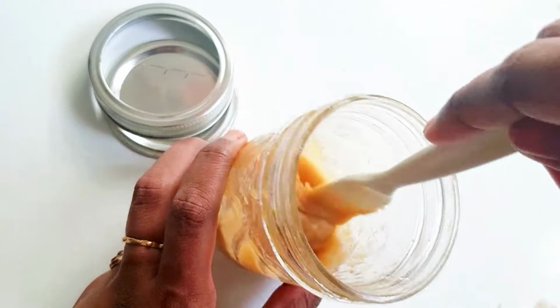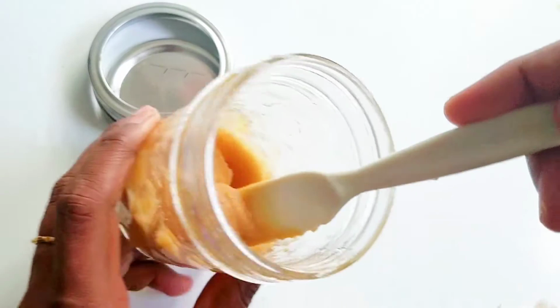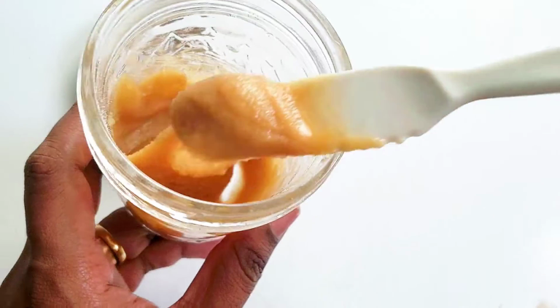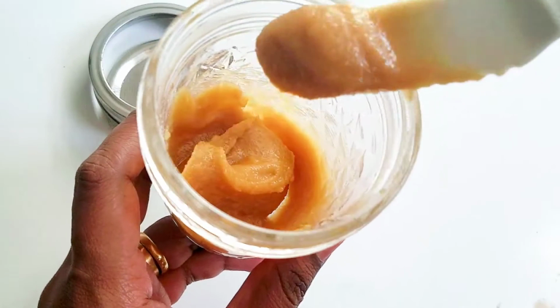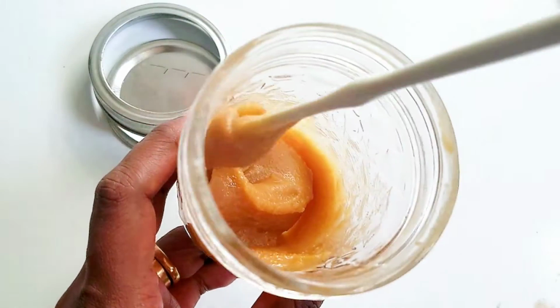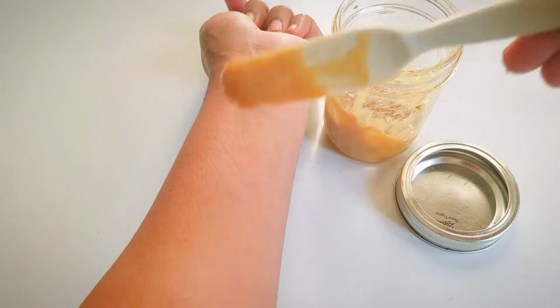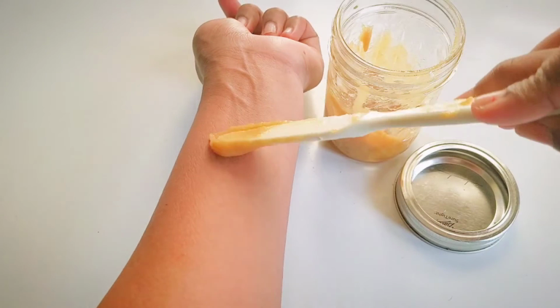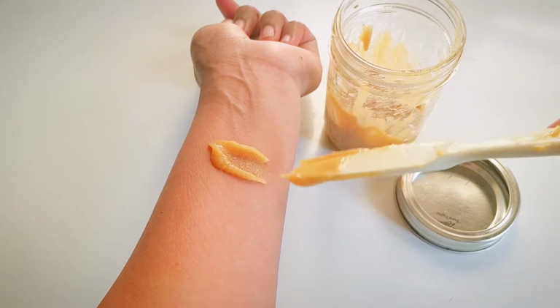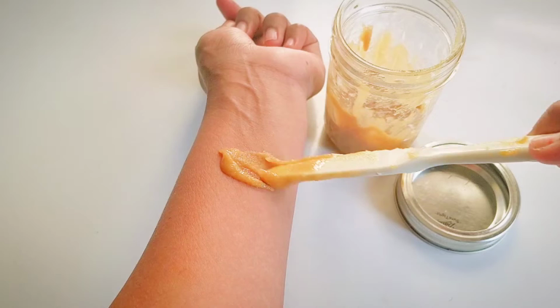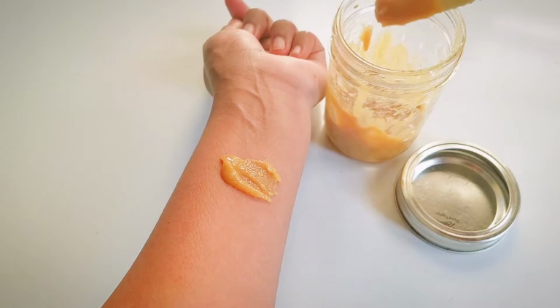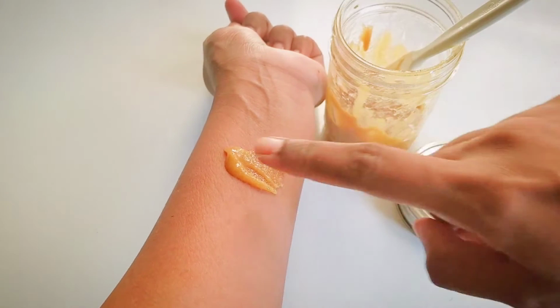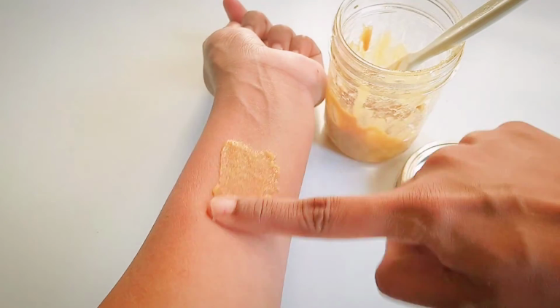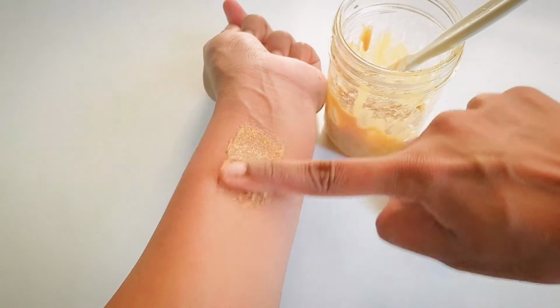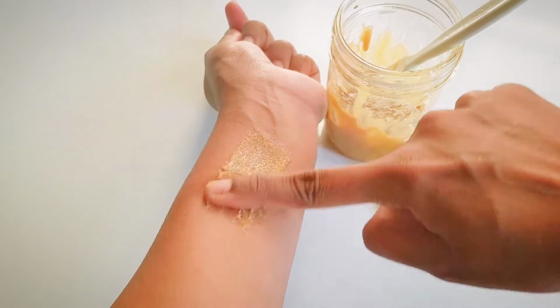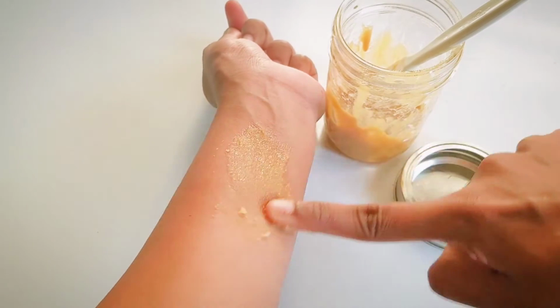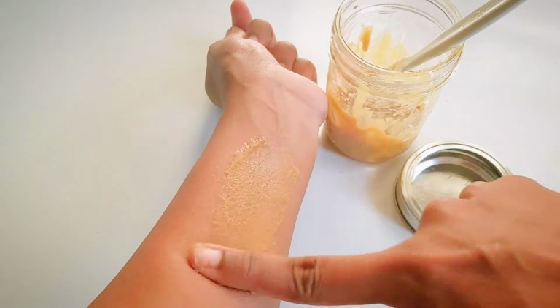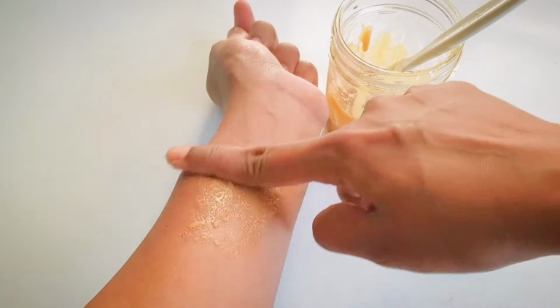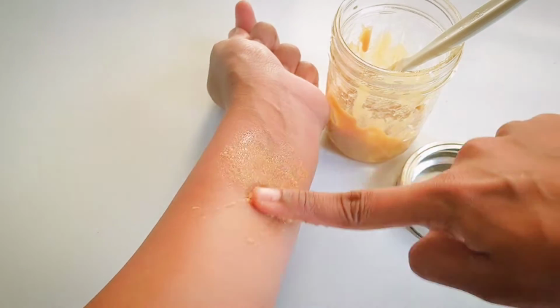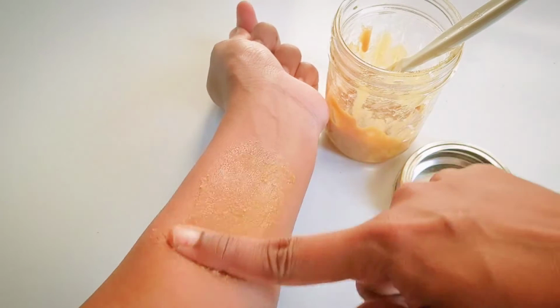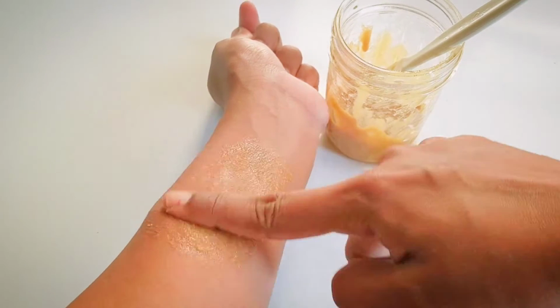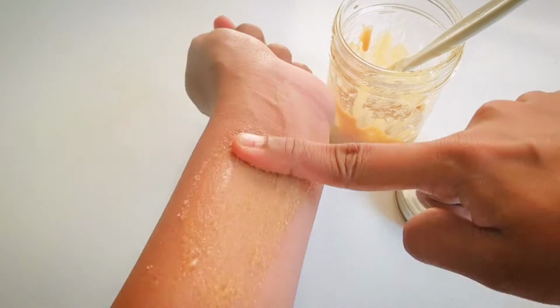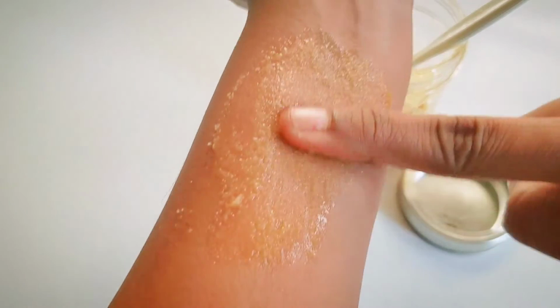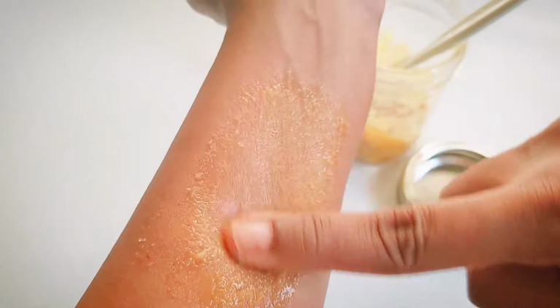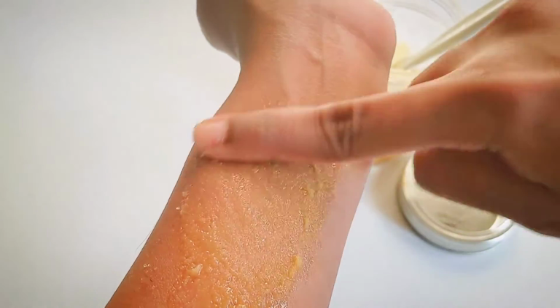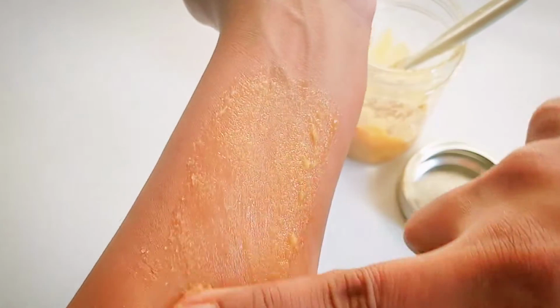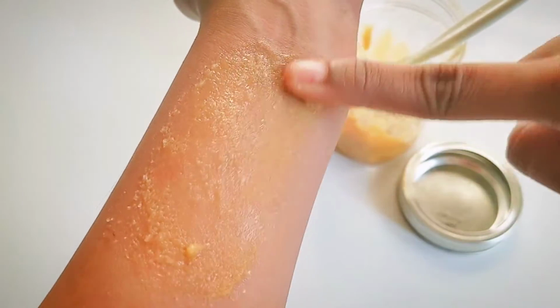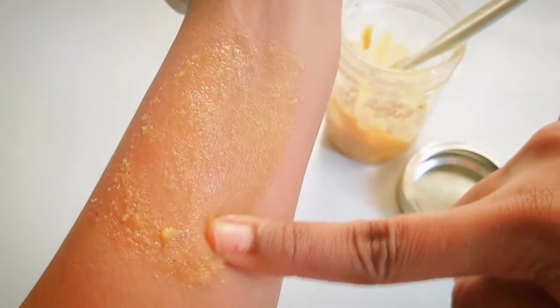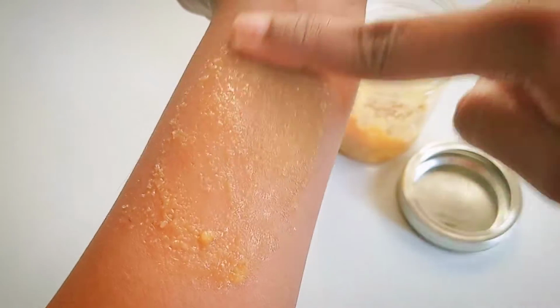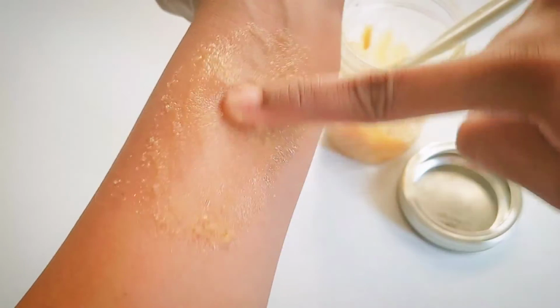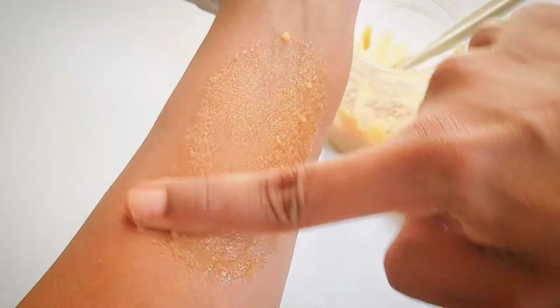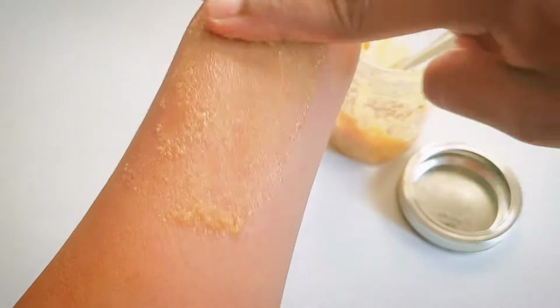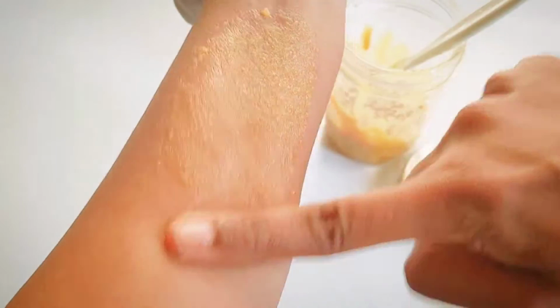The honey helps in opening up your skin pores and cleanses to get rid of any blackheads or whiteheads. It also has antioxidant properties and is antiseptic and antibacterial, so it keeps you acne-free.